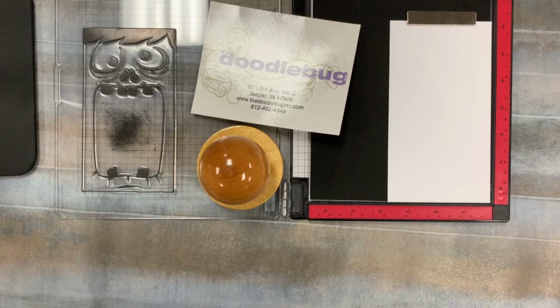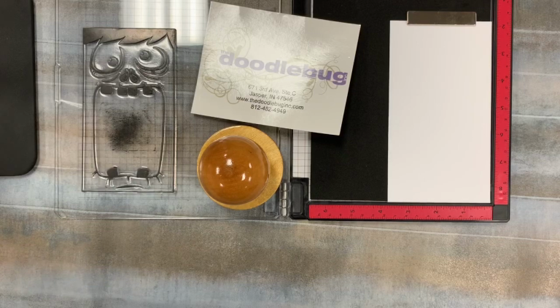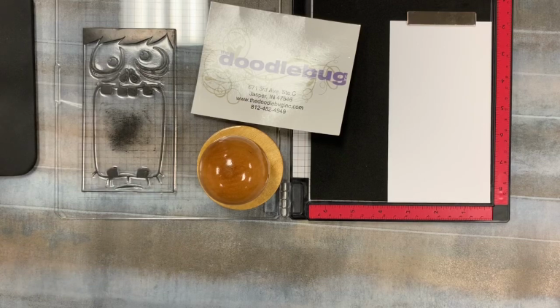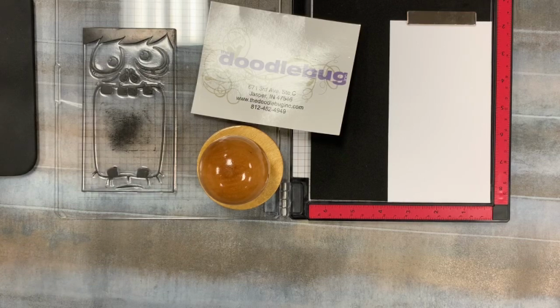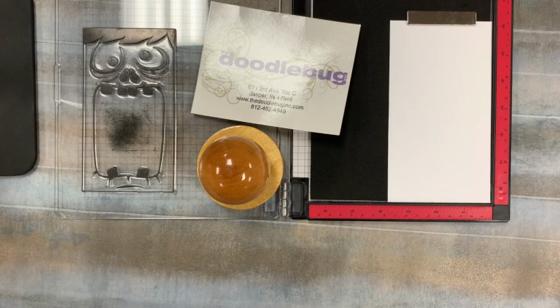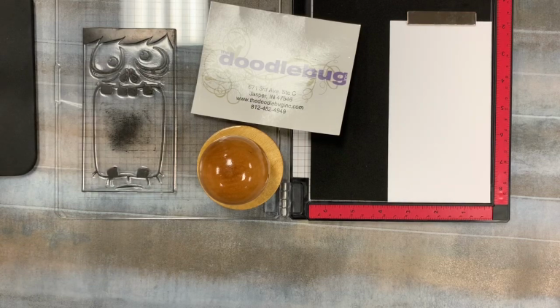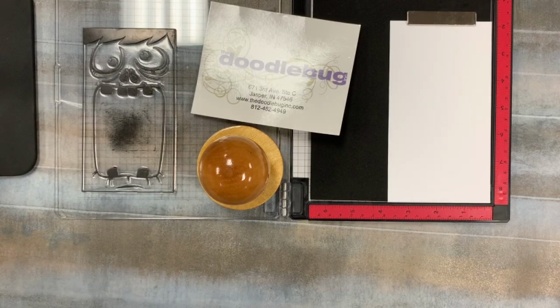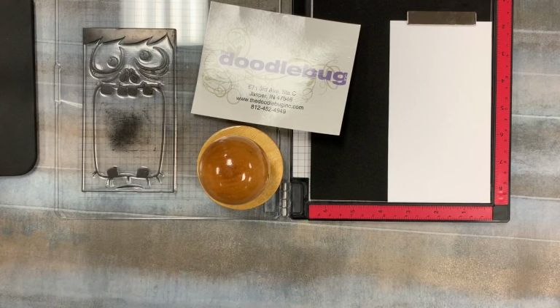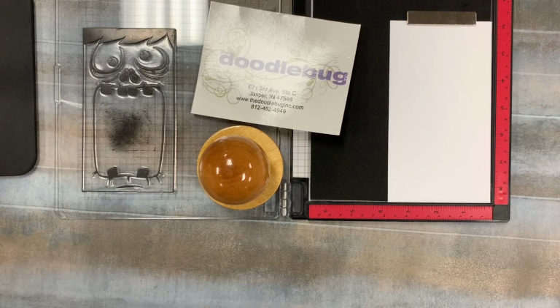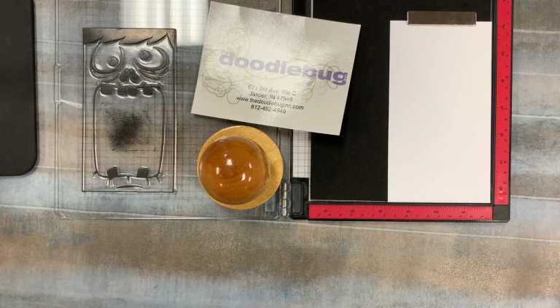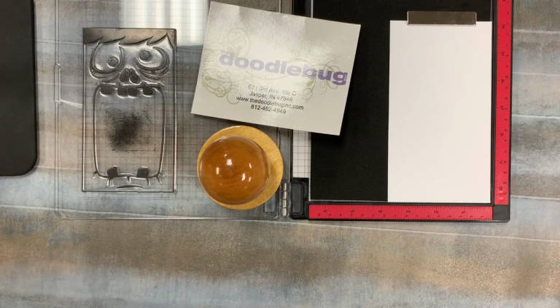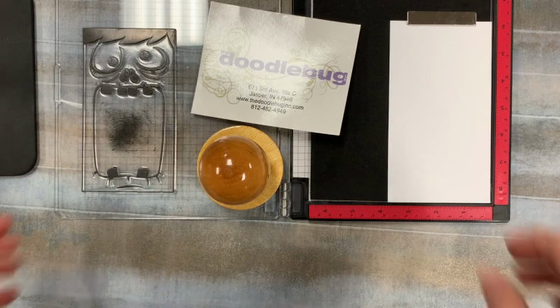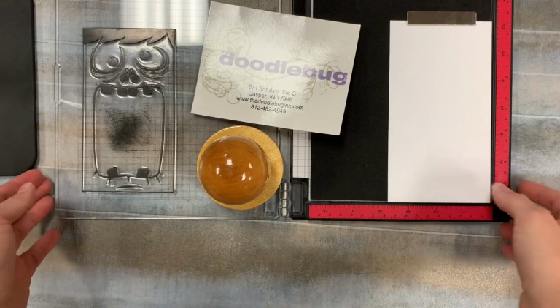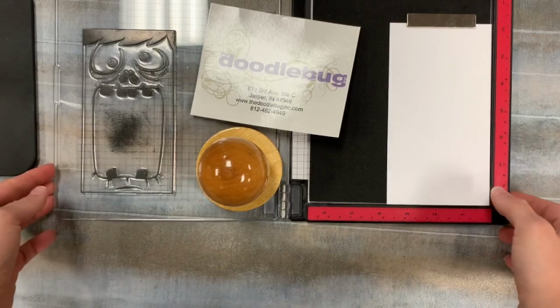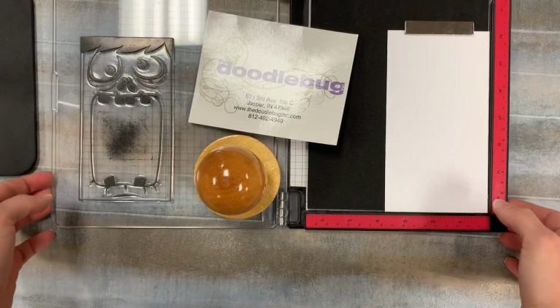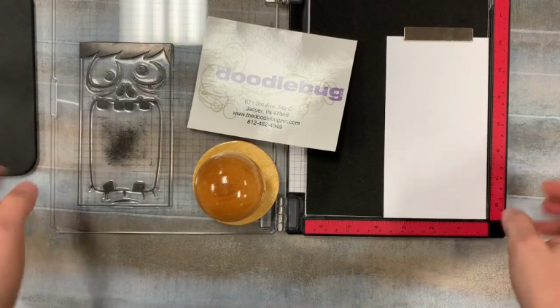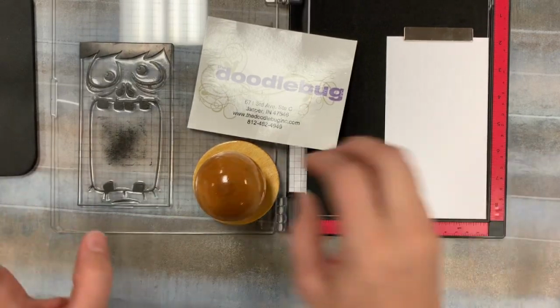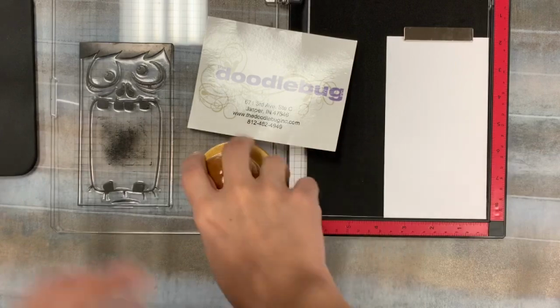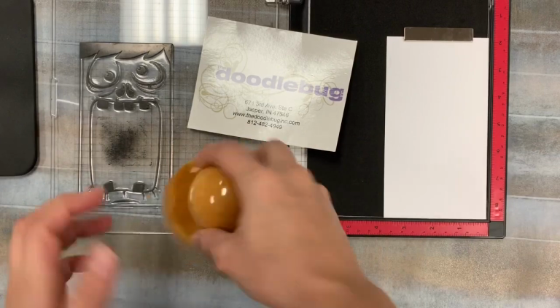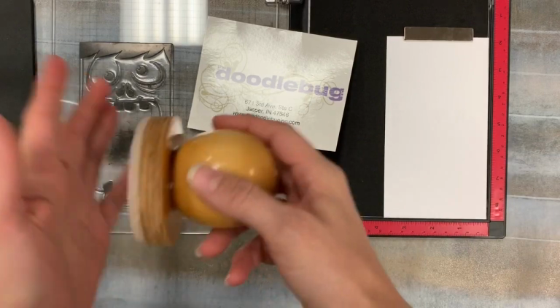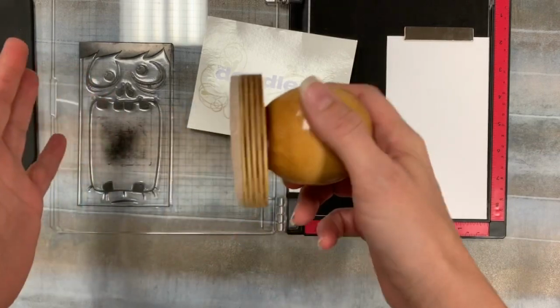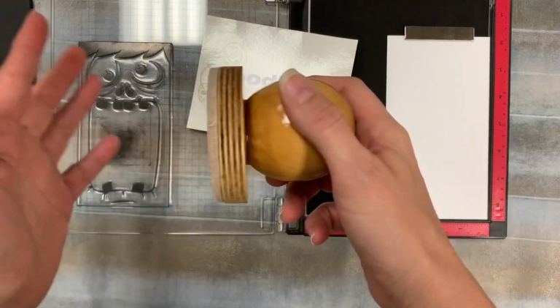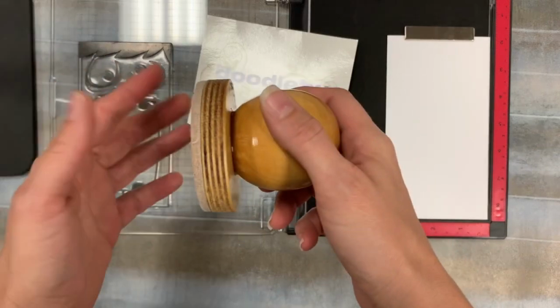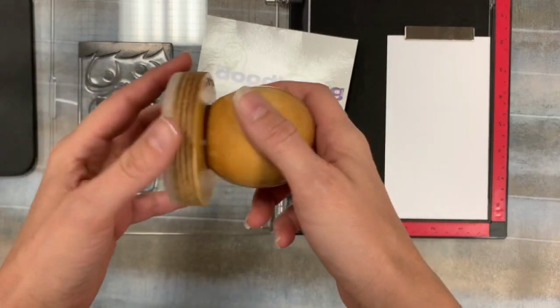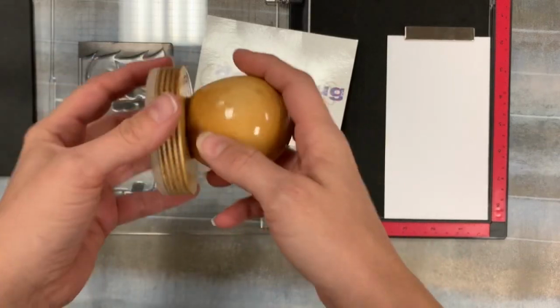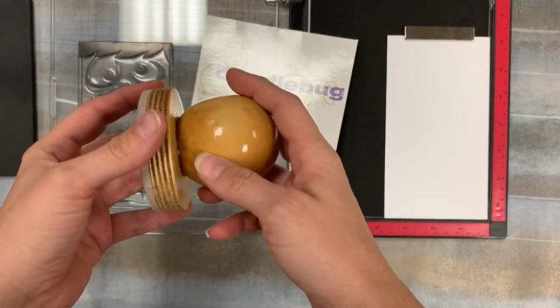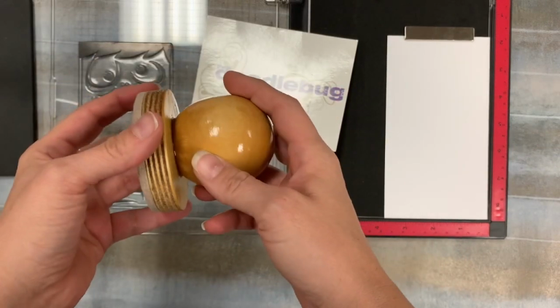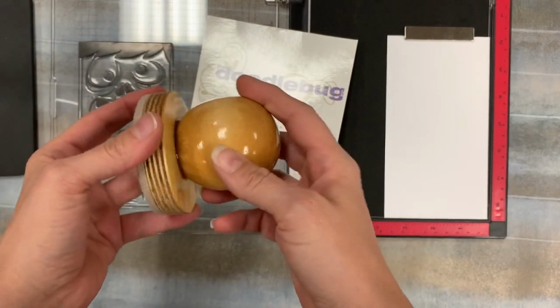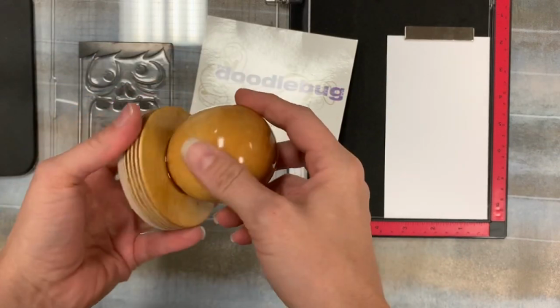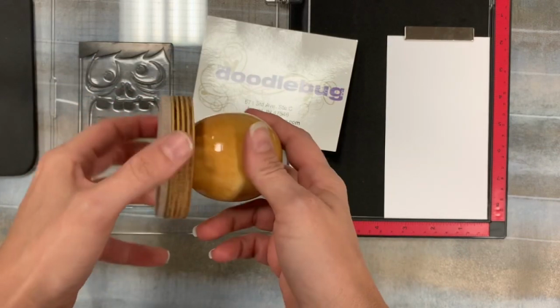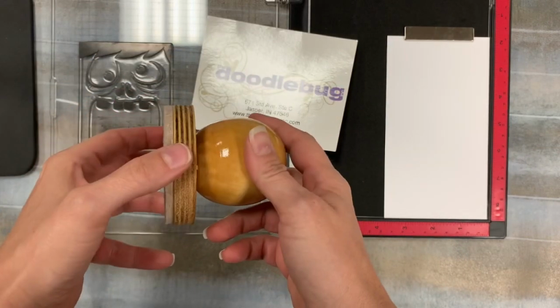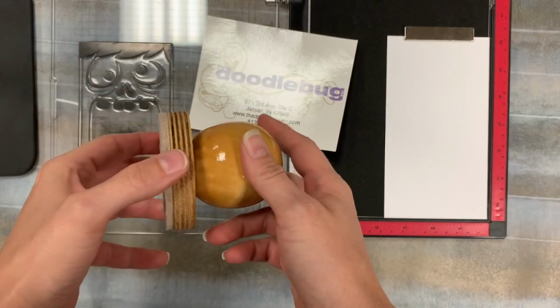Hey friends, it's Hannah at the Doodlebug in Jasper, Indiana, and I am here to show you a great new product that we are bringing into the store.